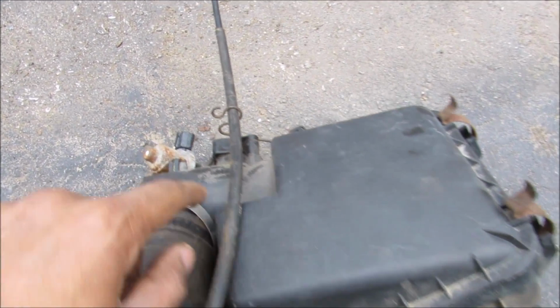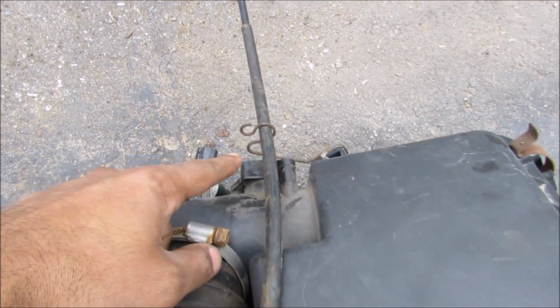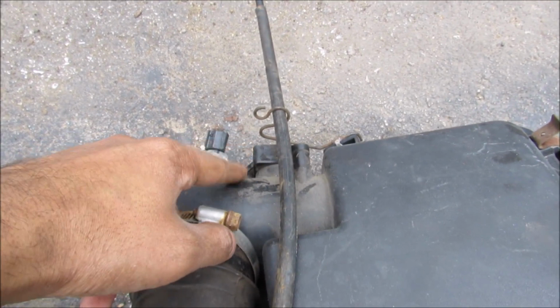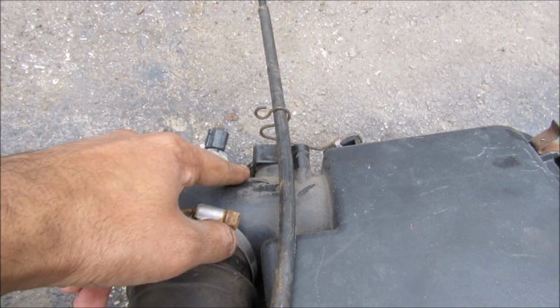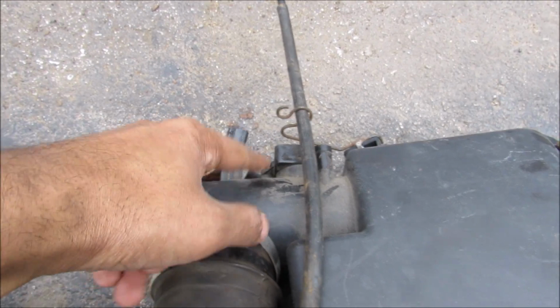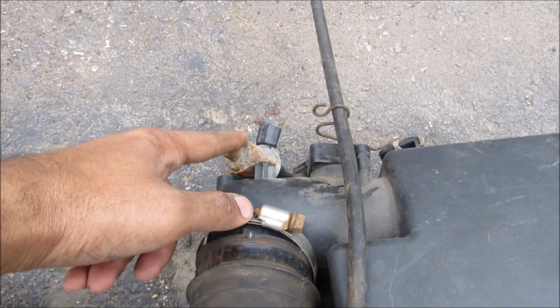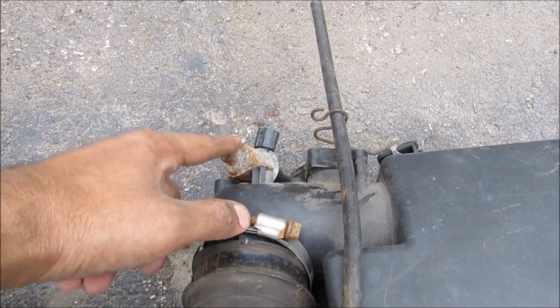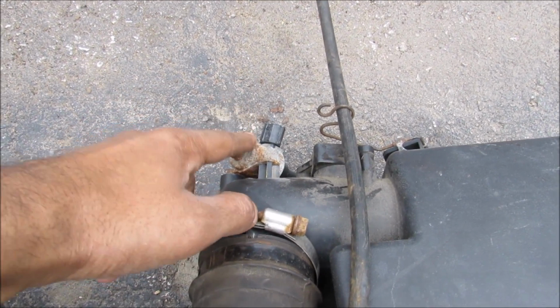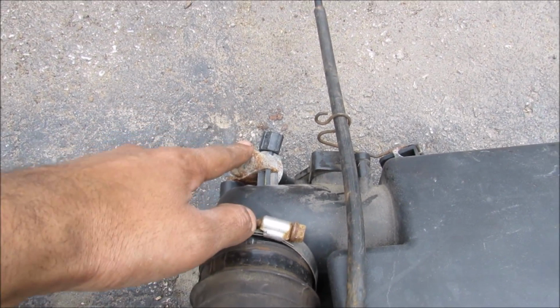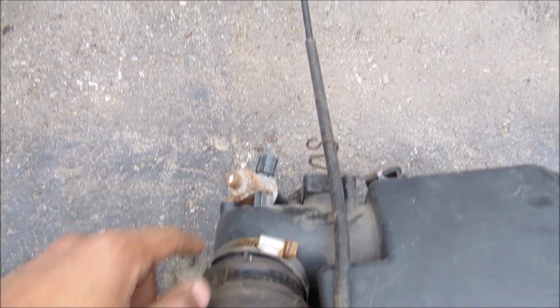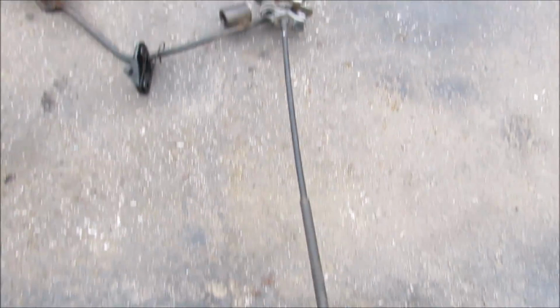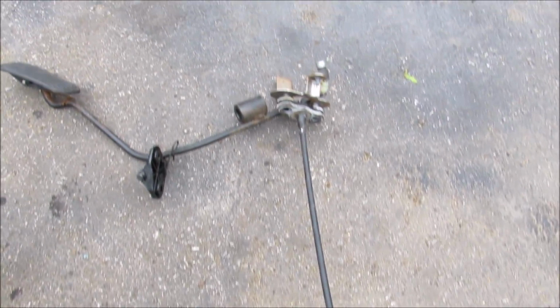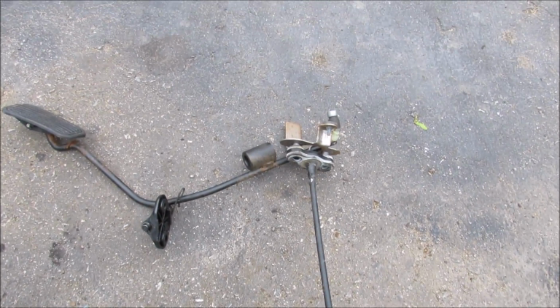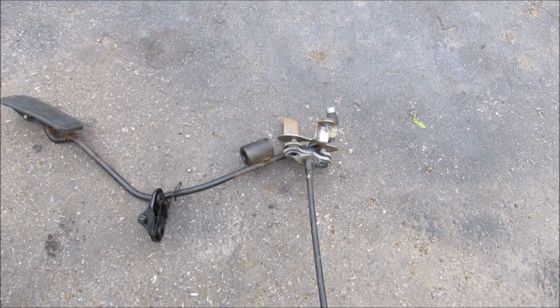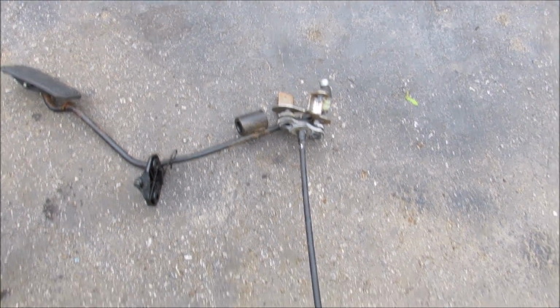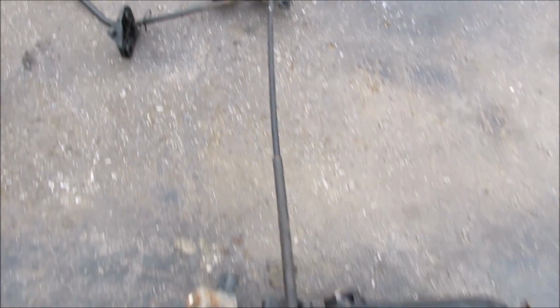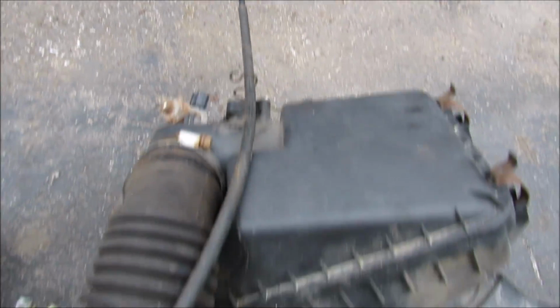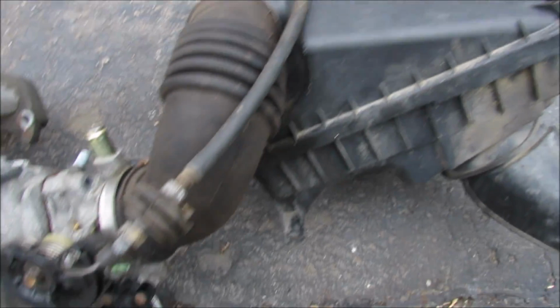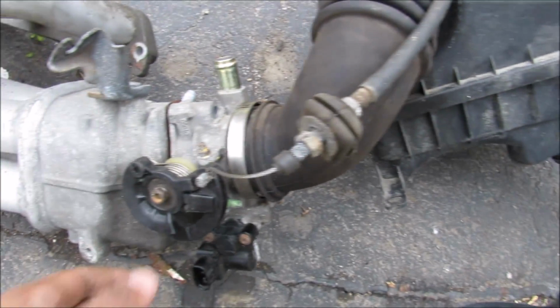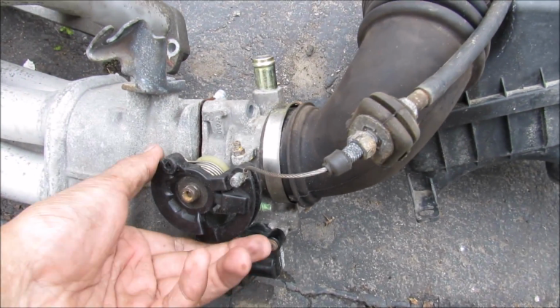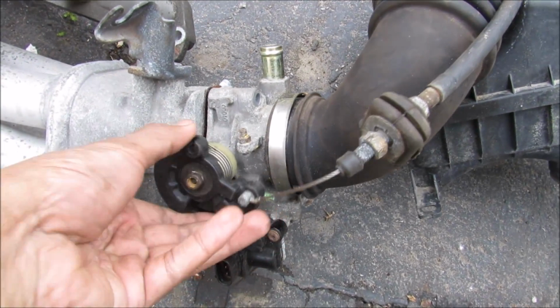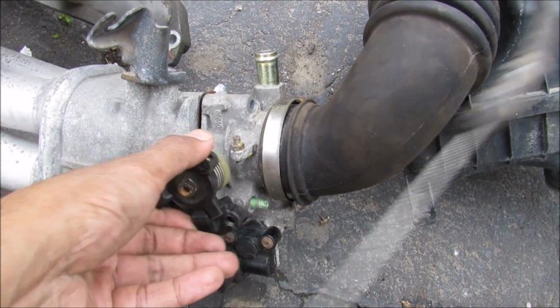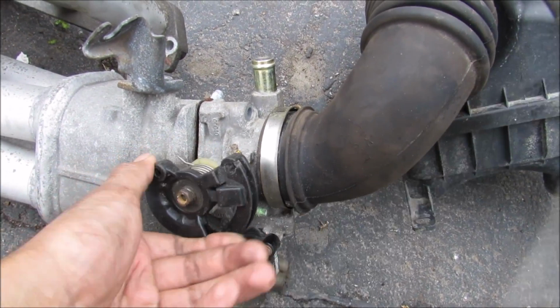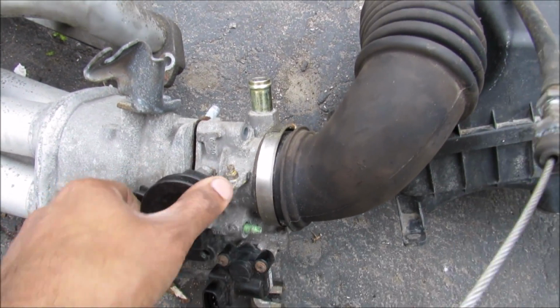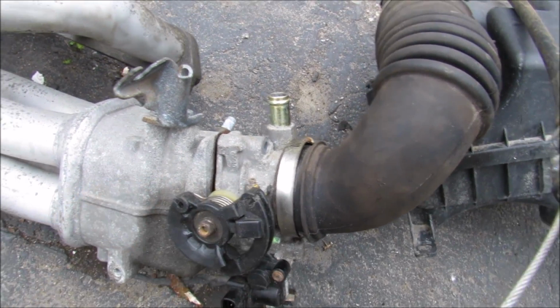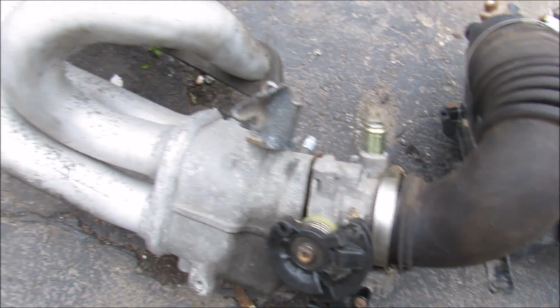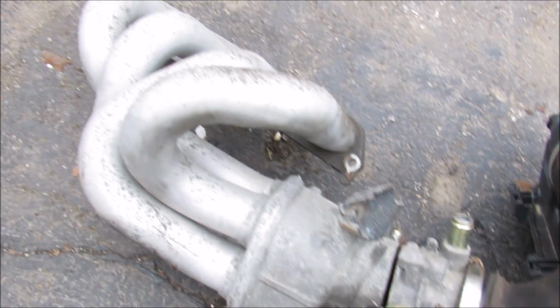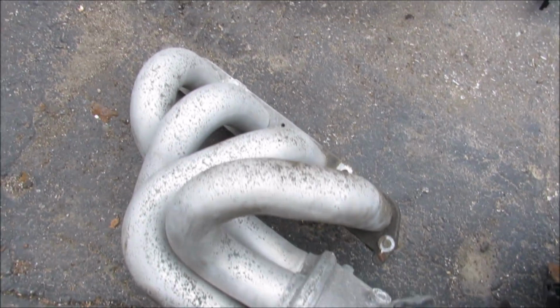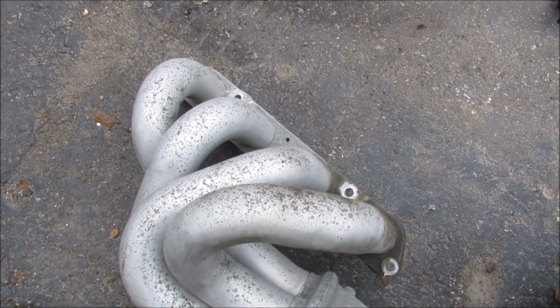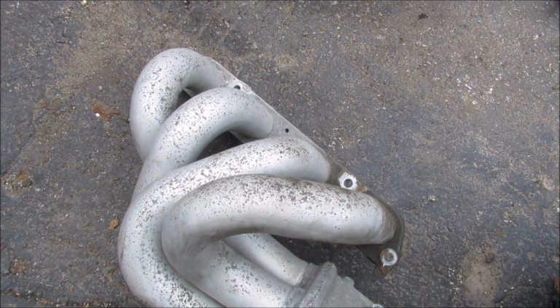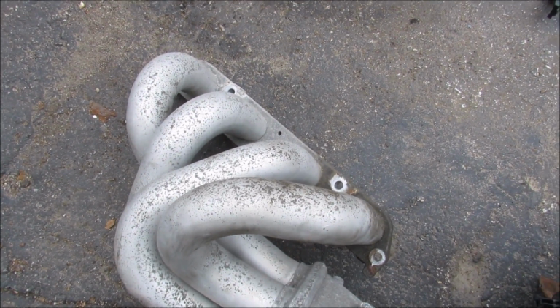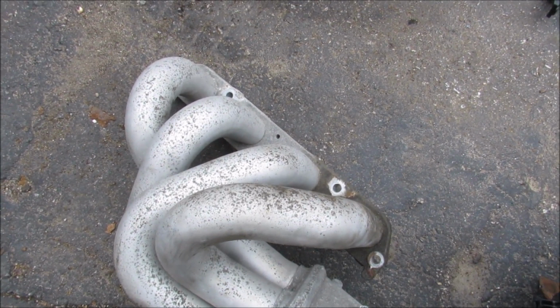At the back here we've got the mass air flow sensor as well as your evap valve. Then back there we've got the gas pedal that actuates the throttle body over here. And then of course we've got our air intake manifold that goes to the engine.